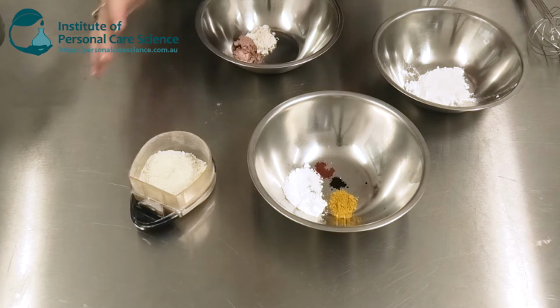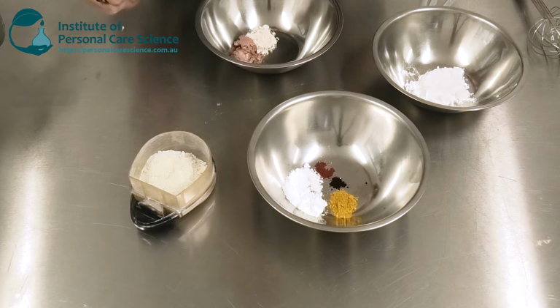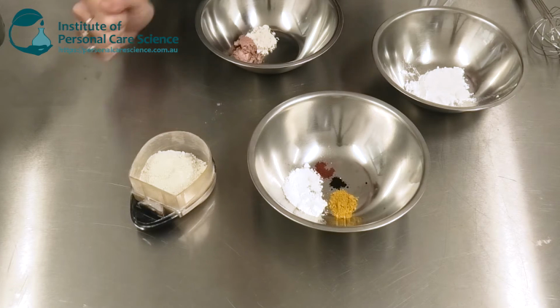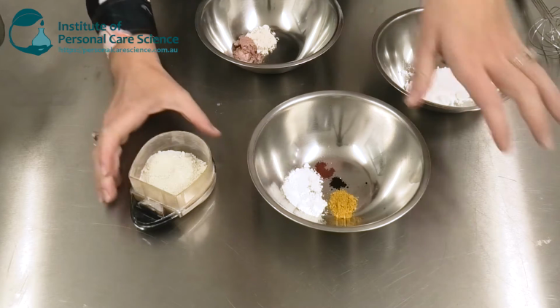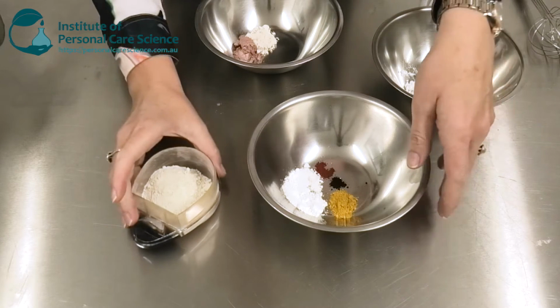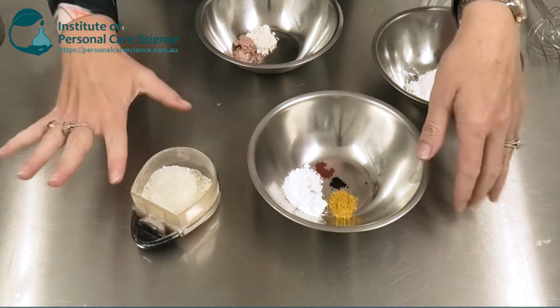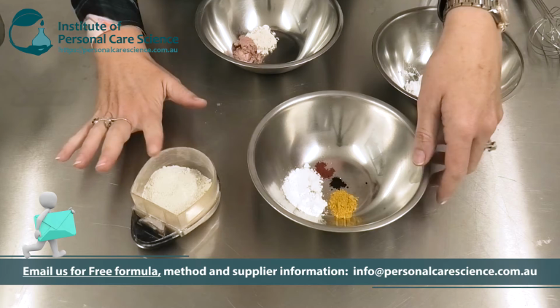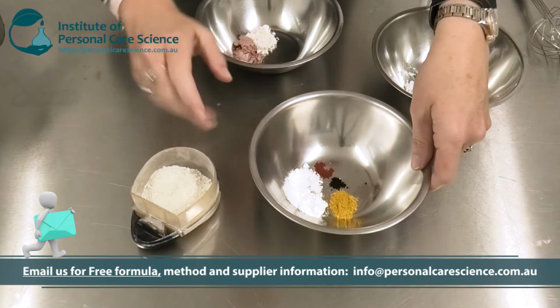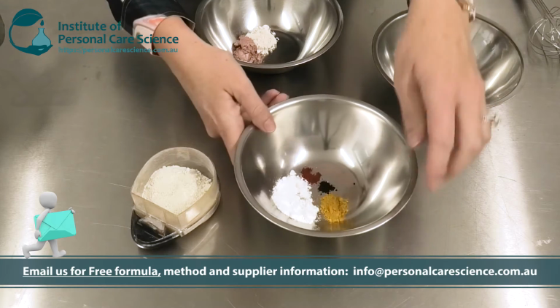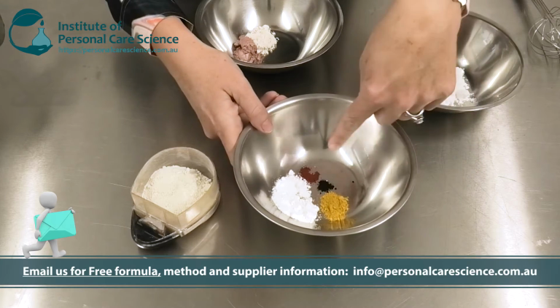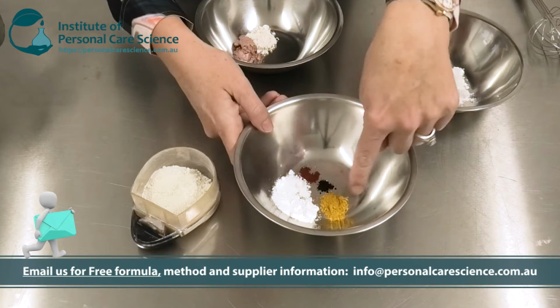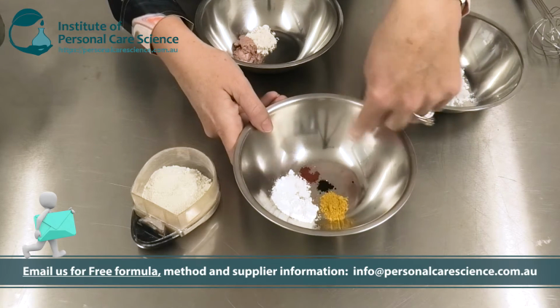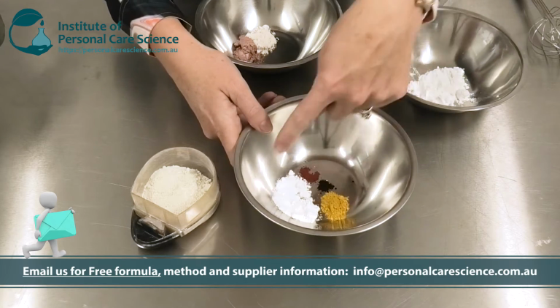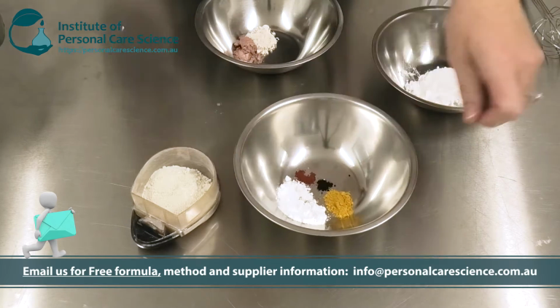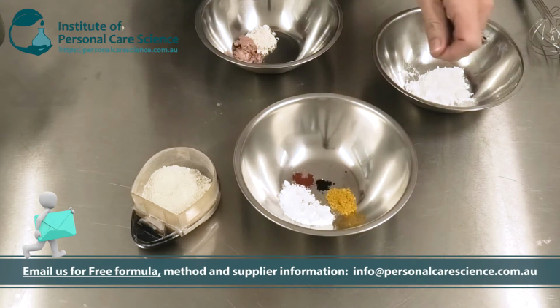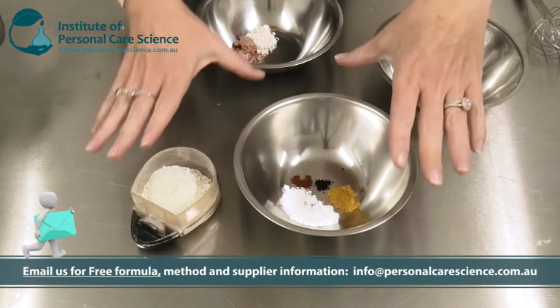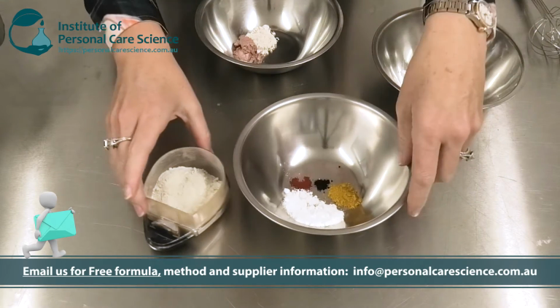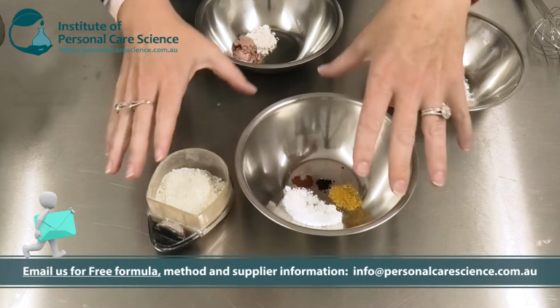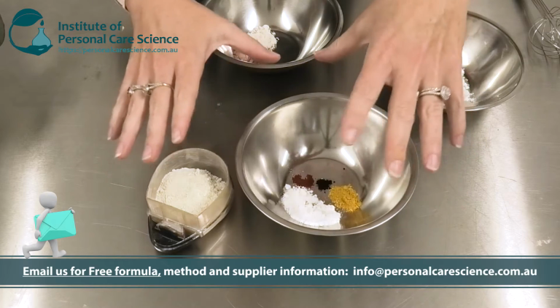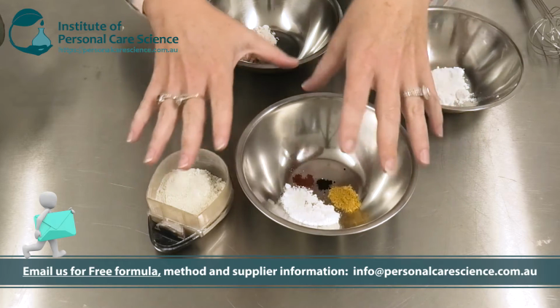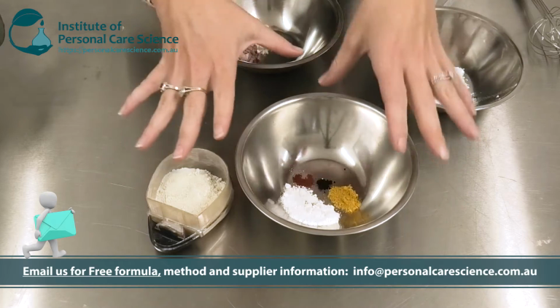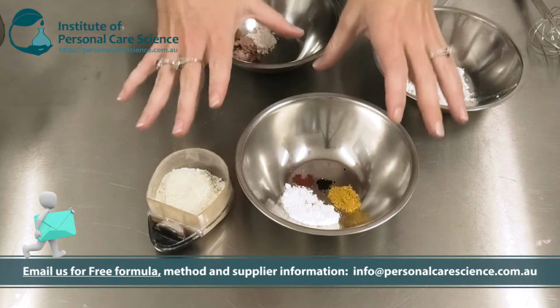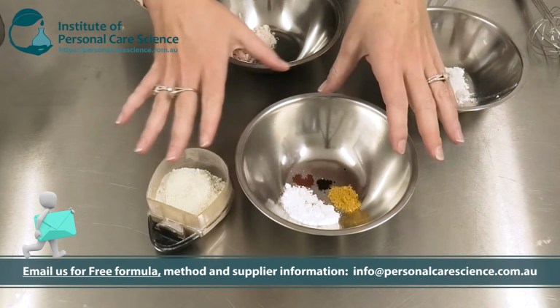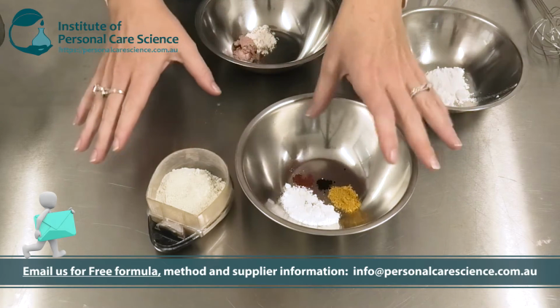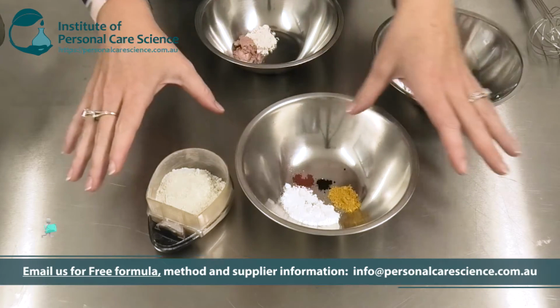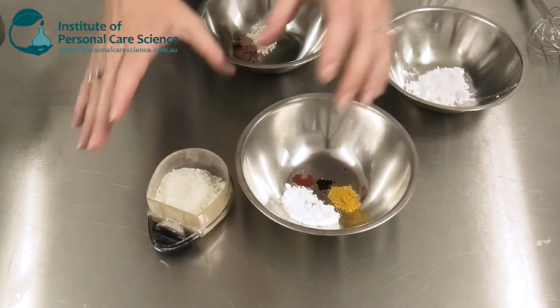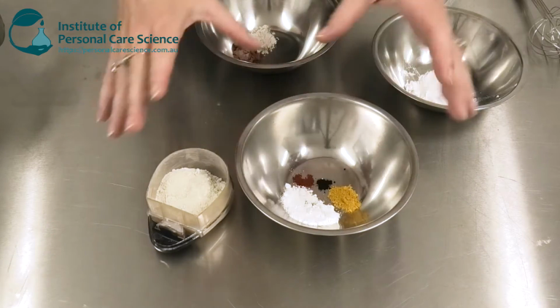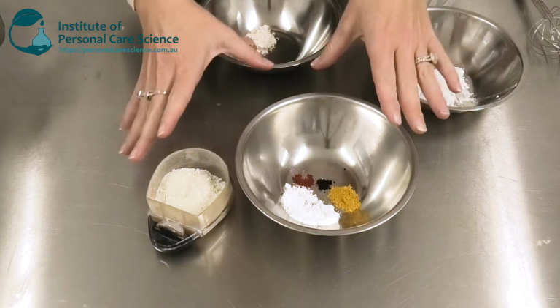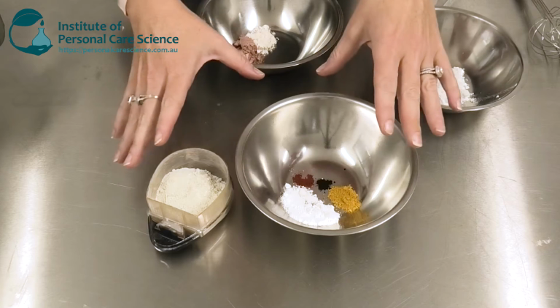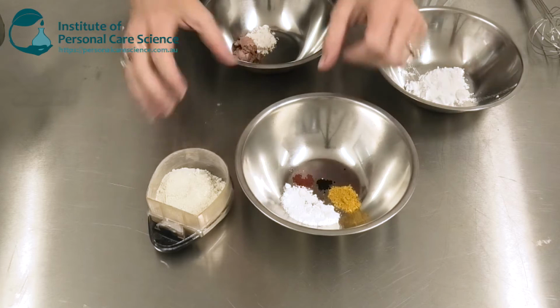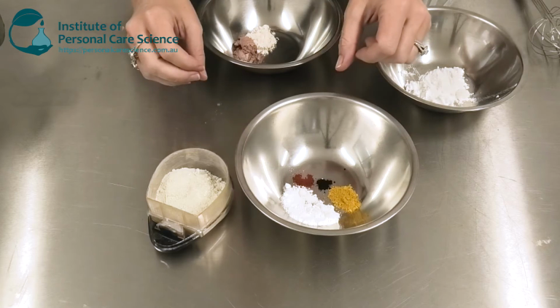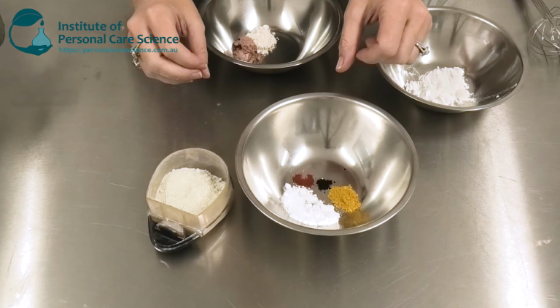First of all, let's make the product. What I have here is some mica, iron oxides, and titanium dioxide. I'm first going to grind these pigments and the mica together to get my powder mixture.